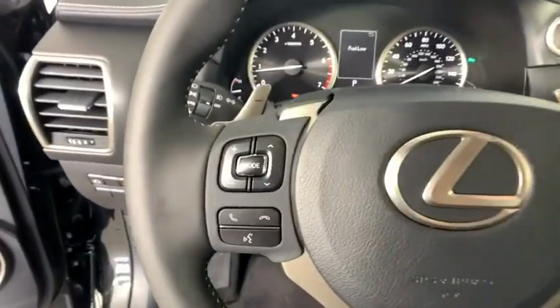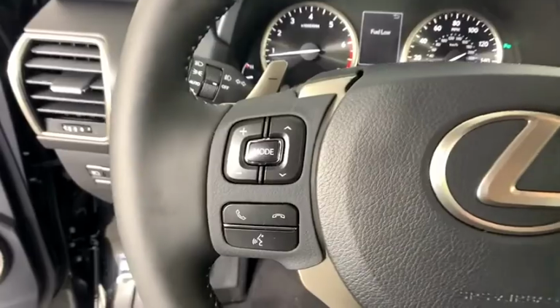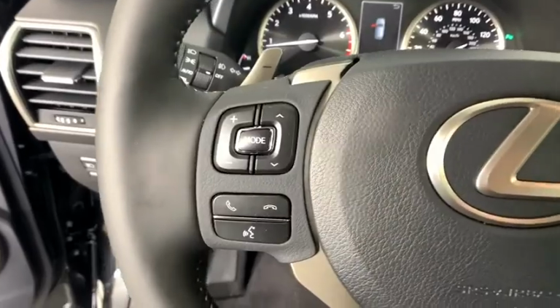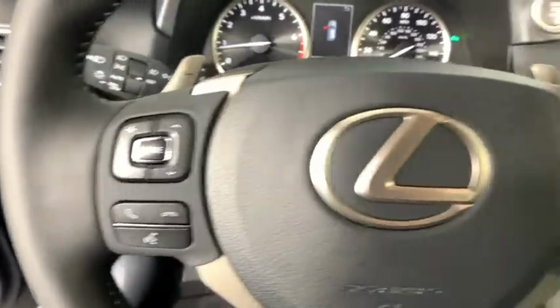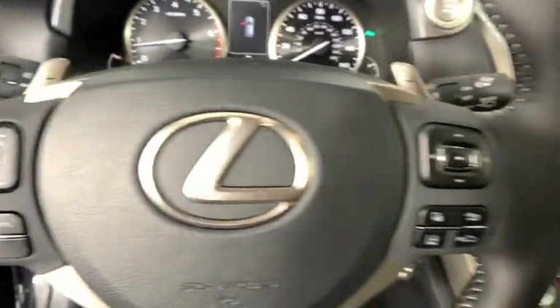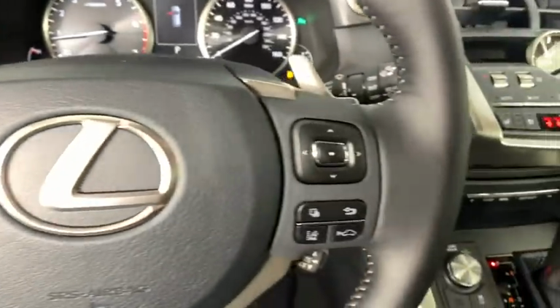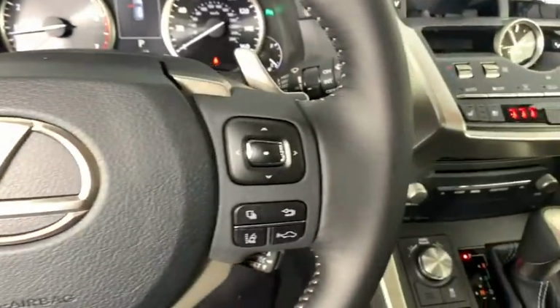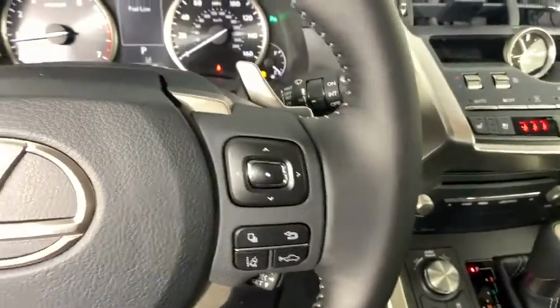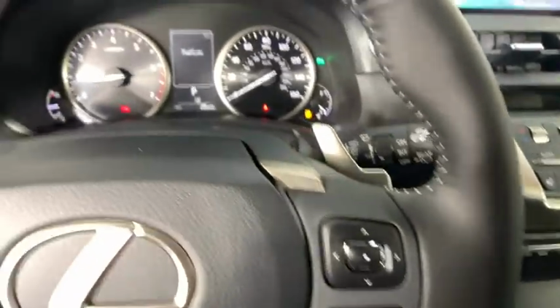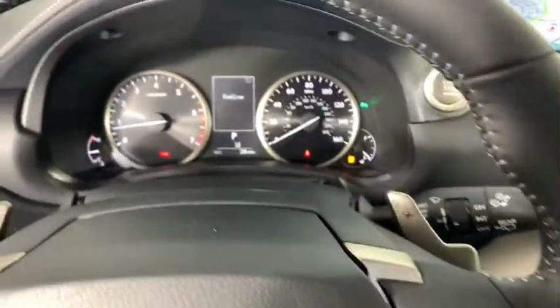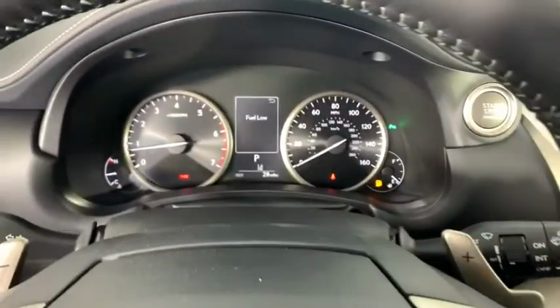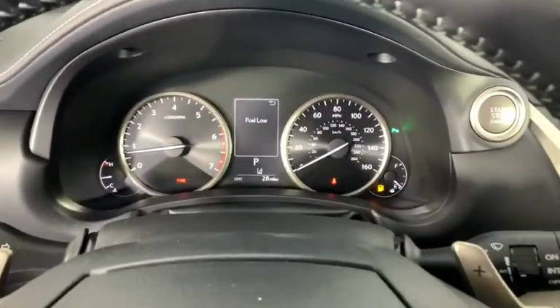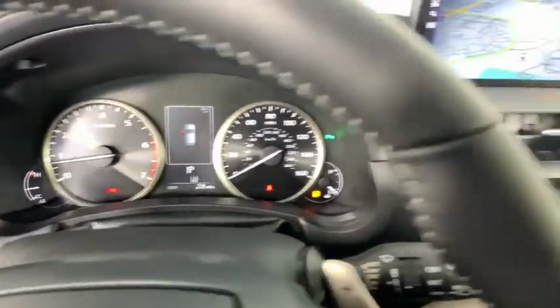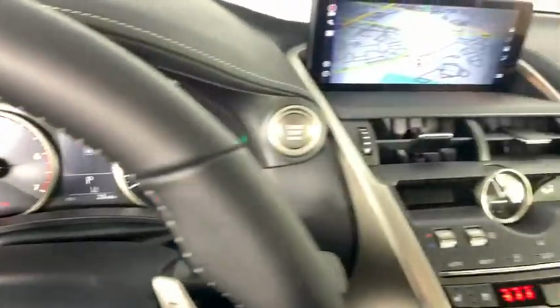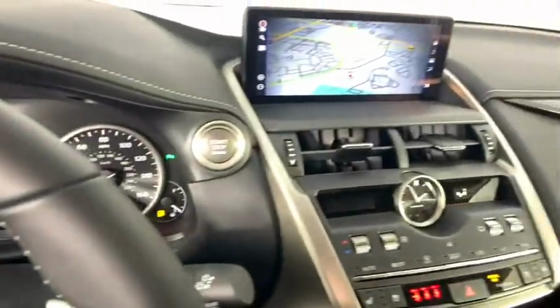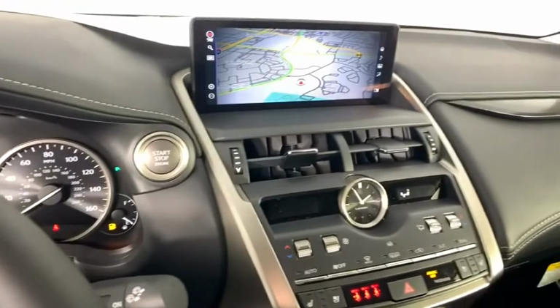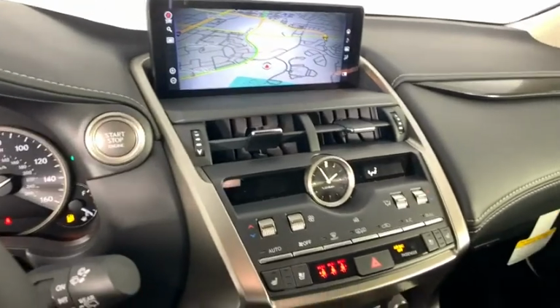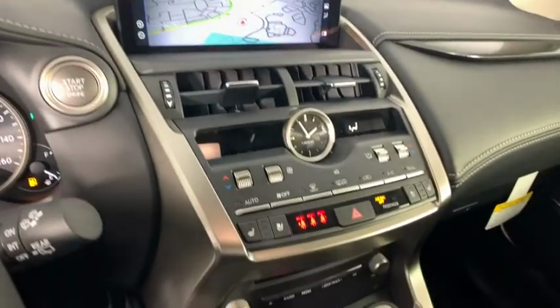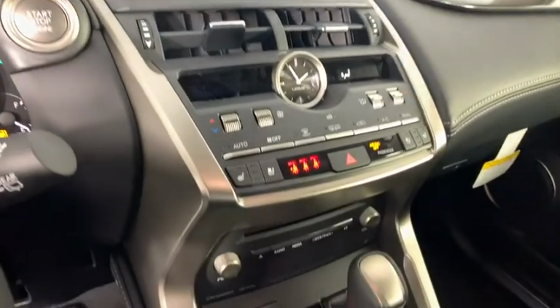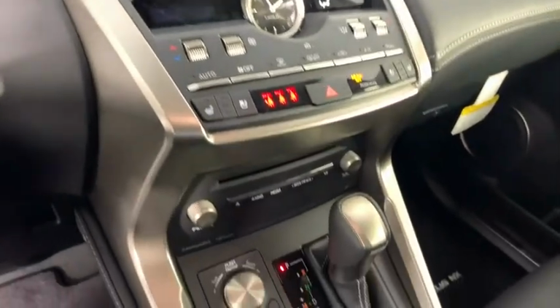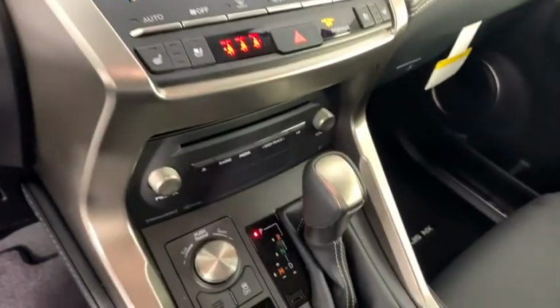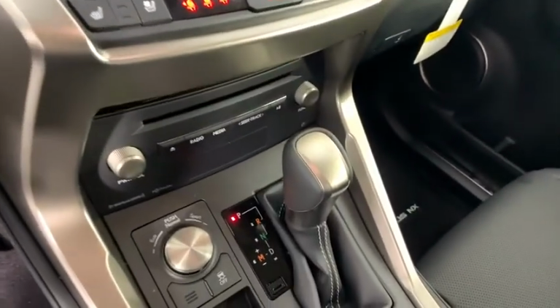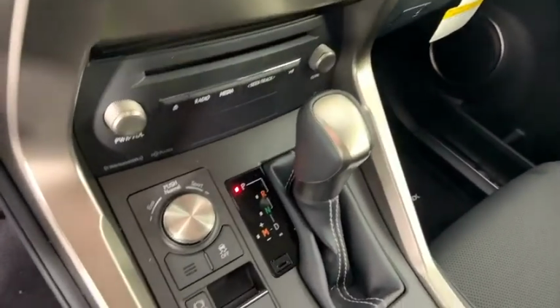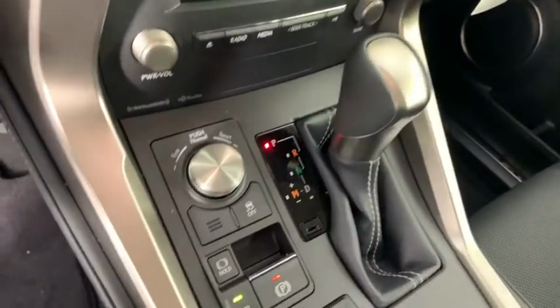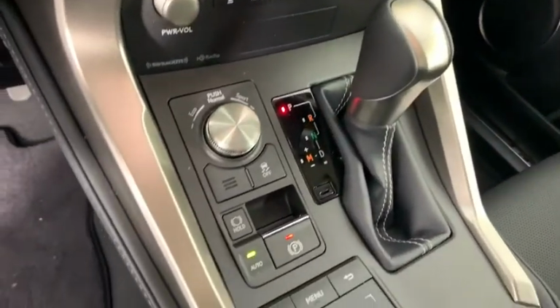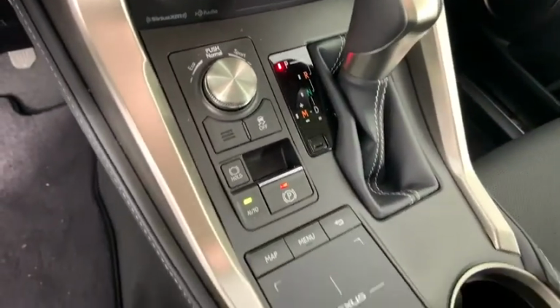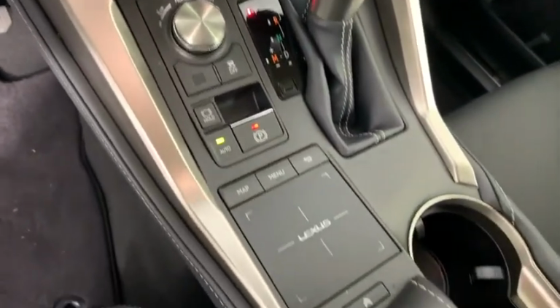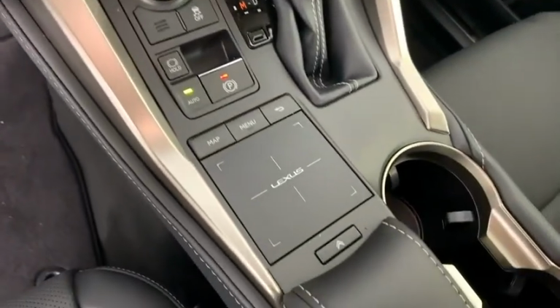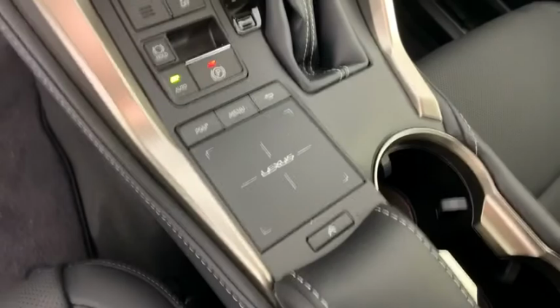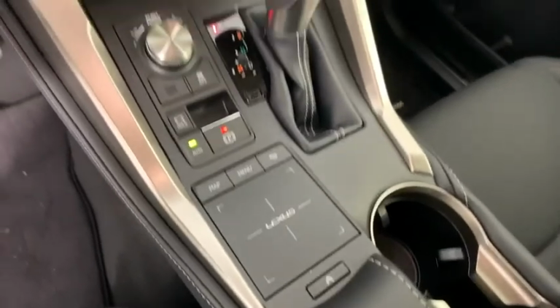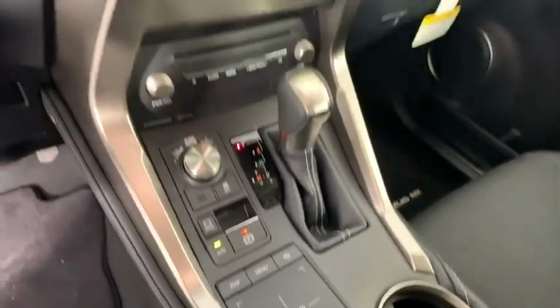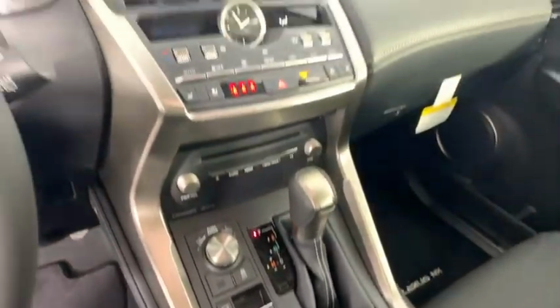Stability control, lane departure warning, leather-wrapped steering wheel, Bluetooth, adjustable steering wheel, power steering, four-wheel disc brakes, aluminum wheels, floor mats, cruise control, keyless start.